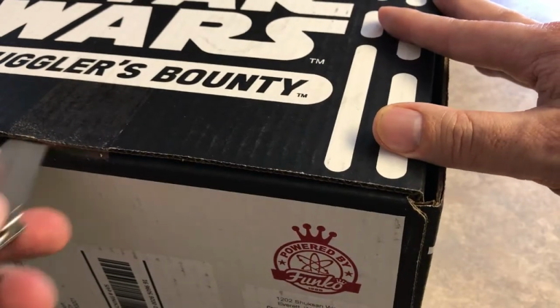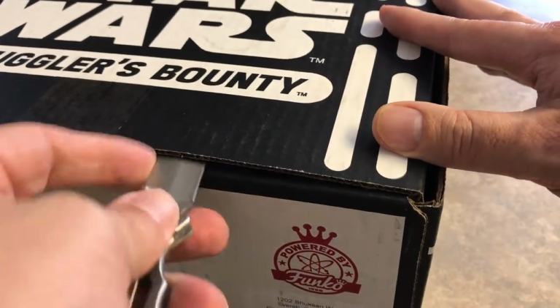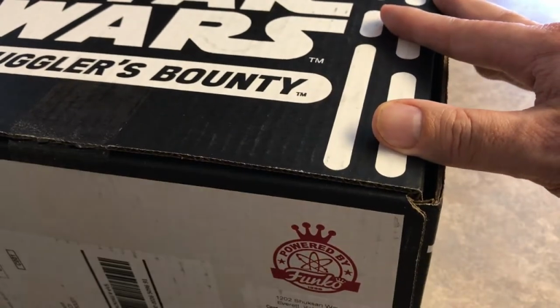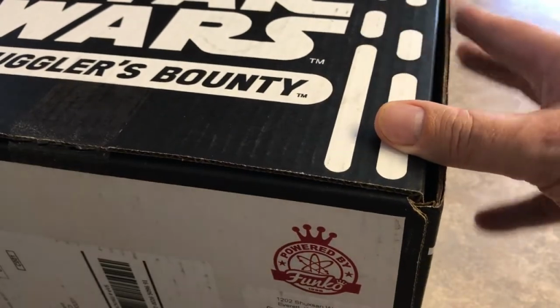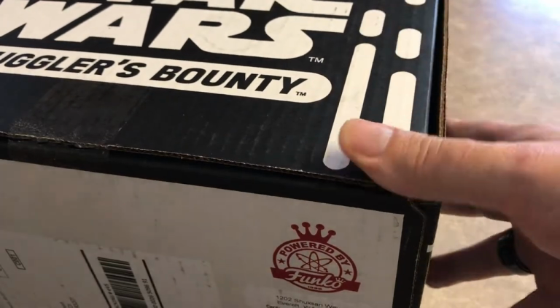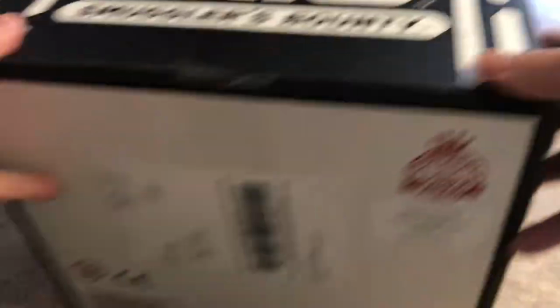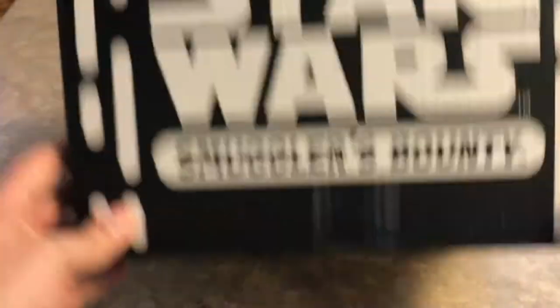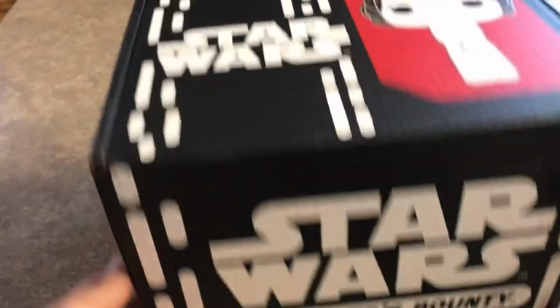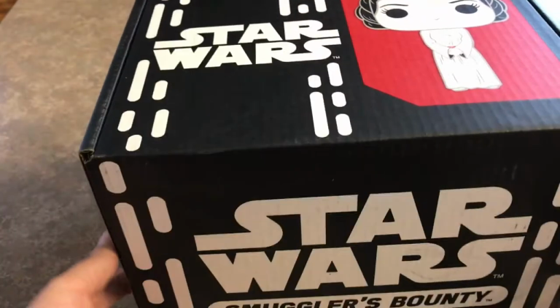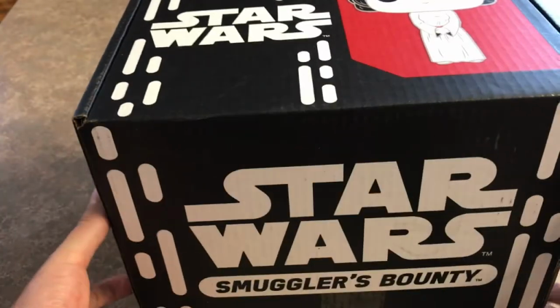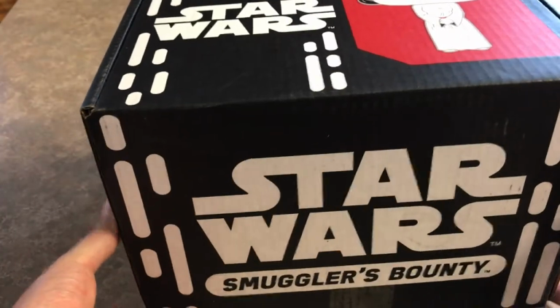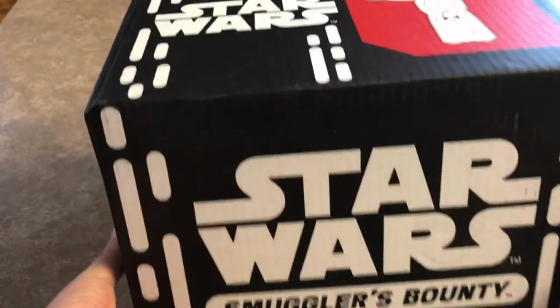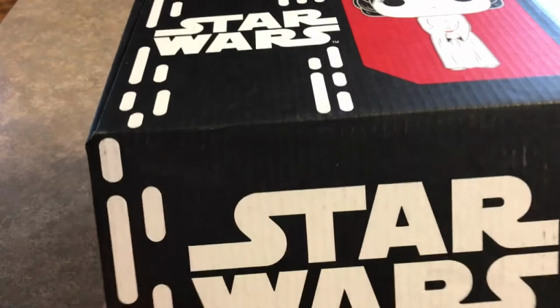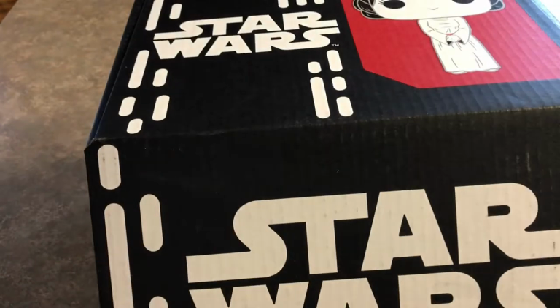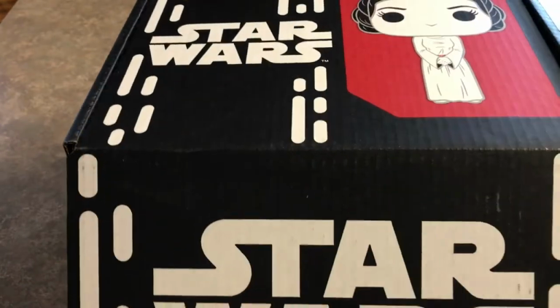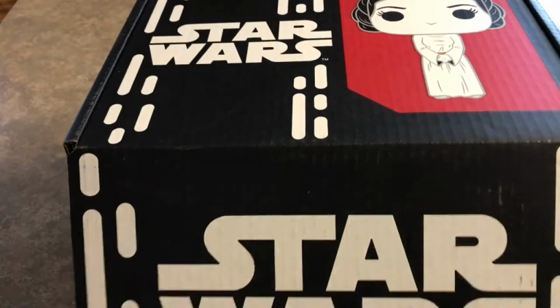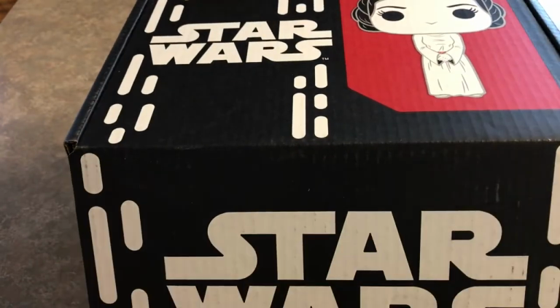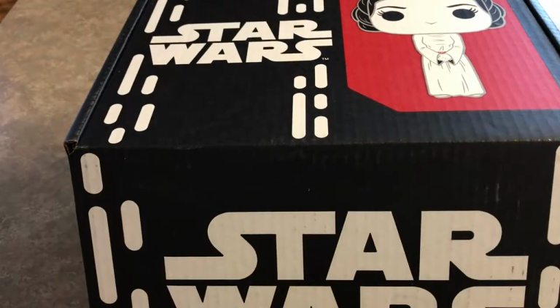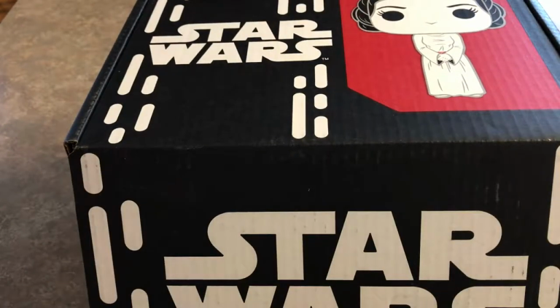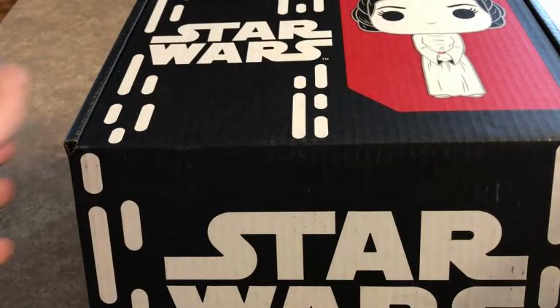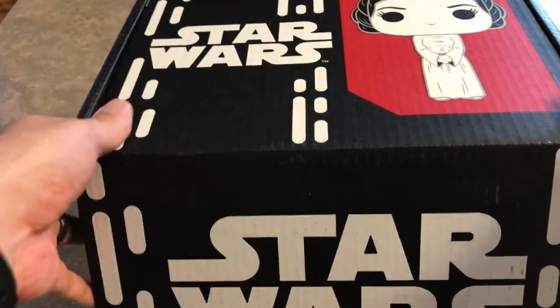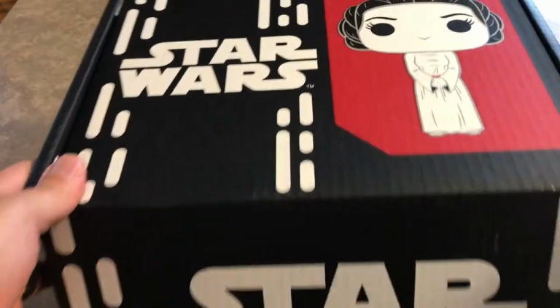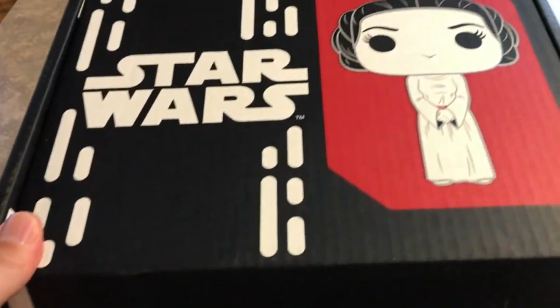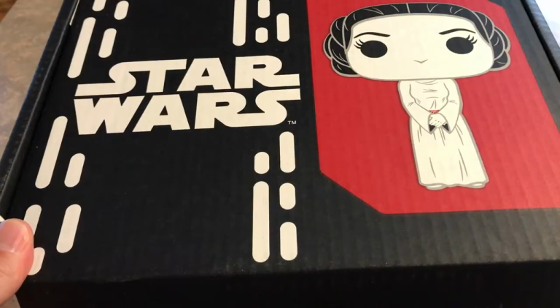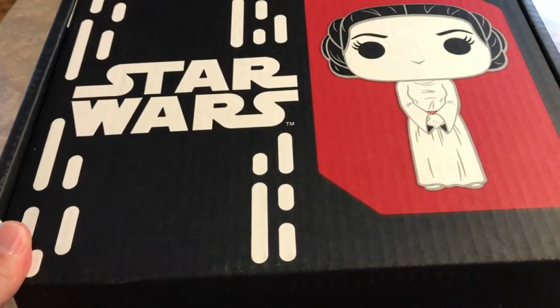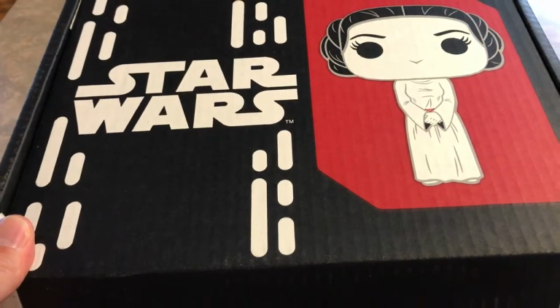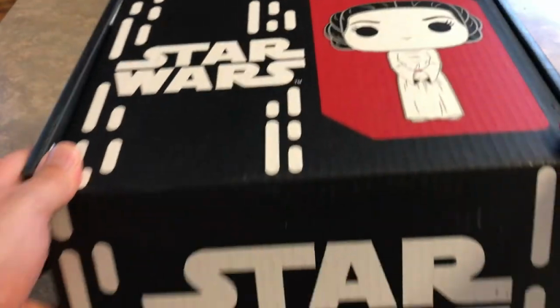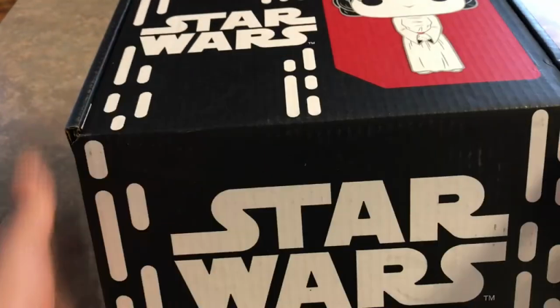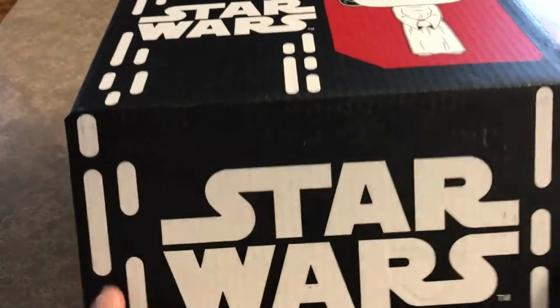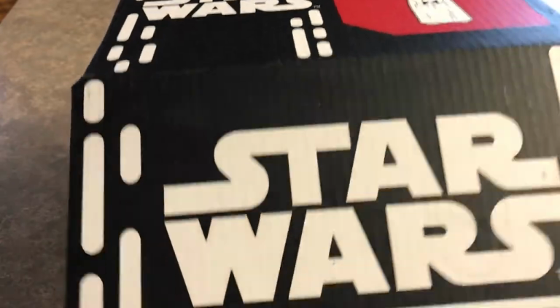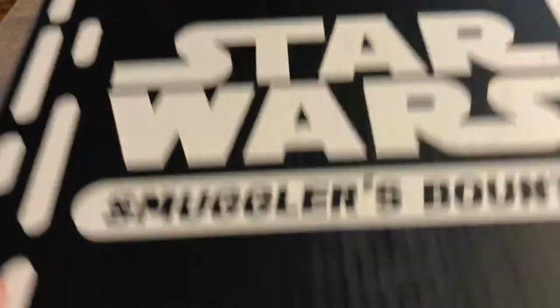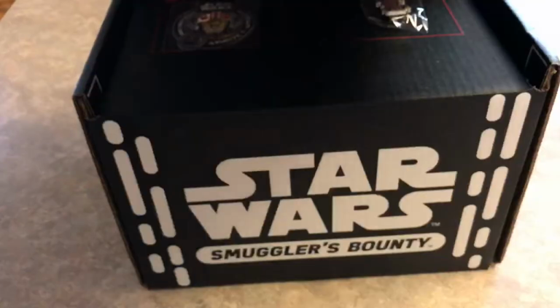We're going to take it, slice it open and open up. Of course, the theme for this box is the 40th anniversary. Happy birthday, Star Wars.